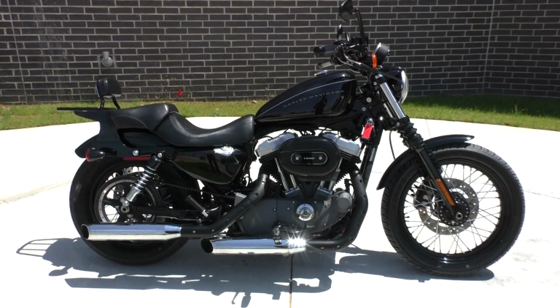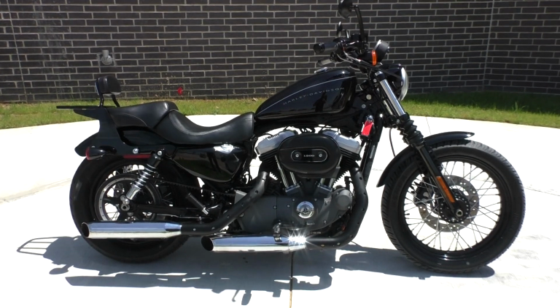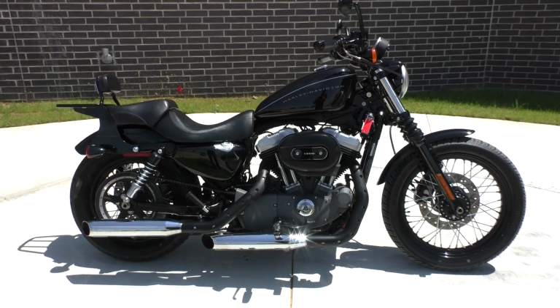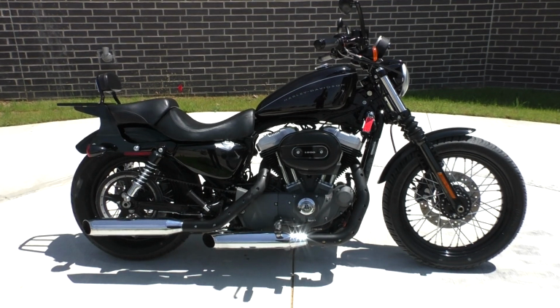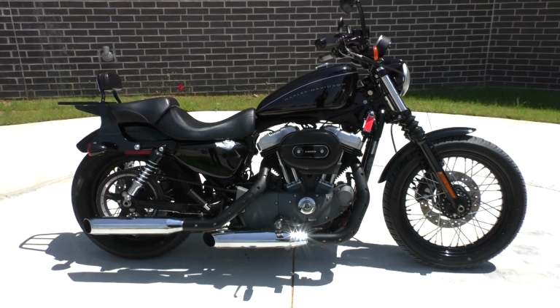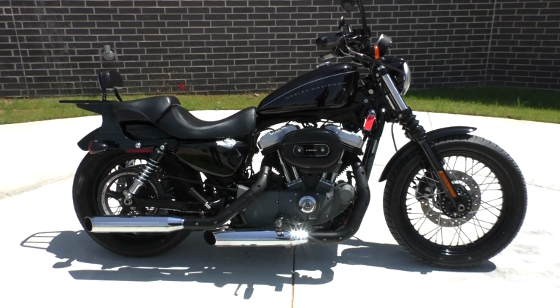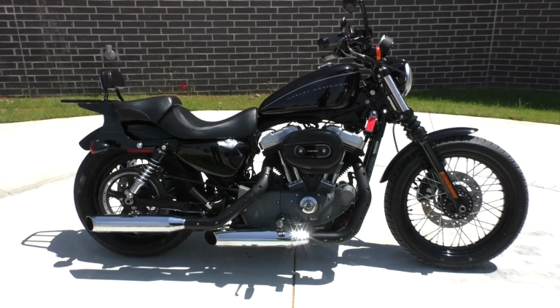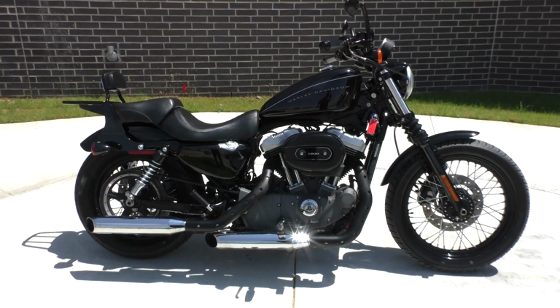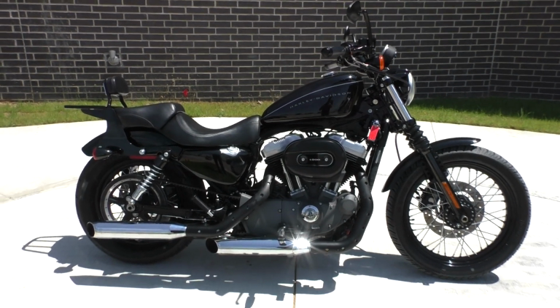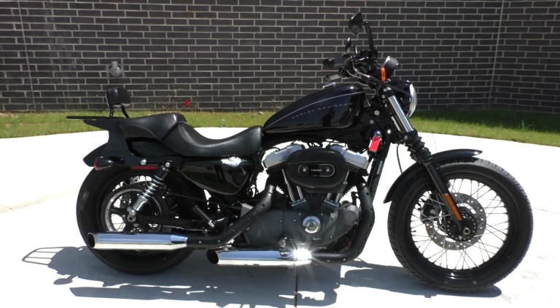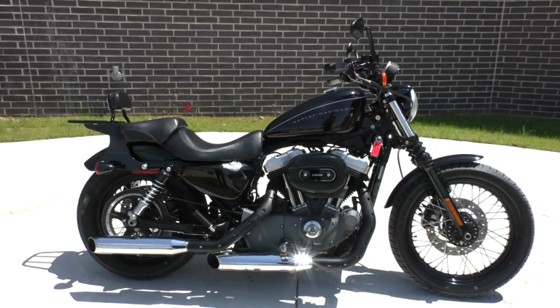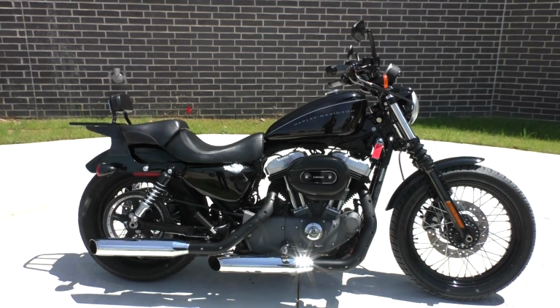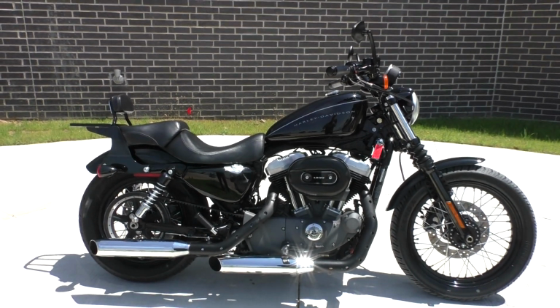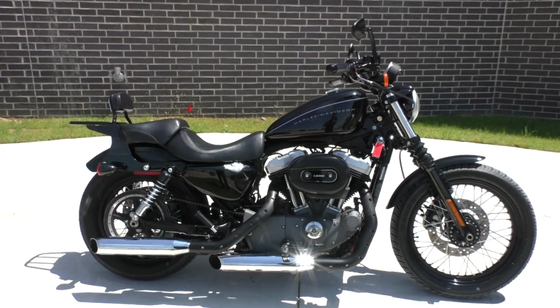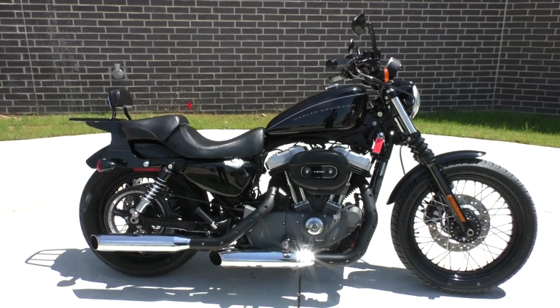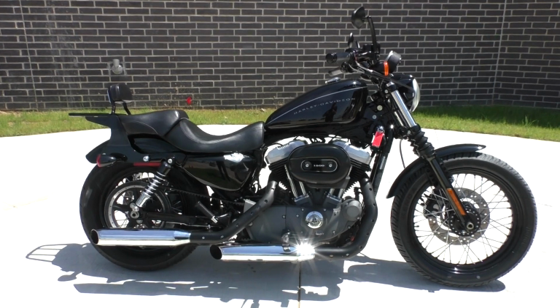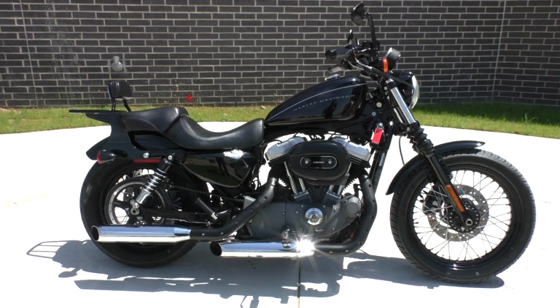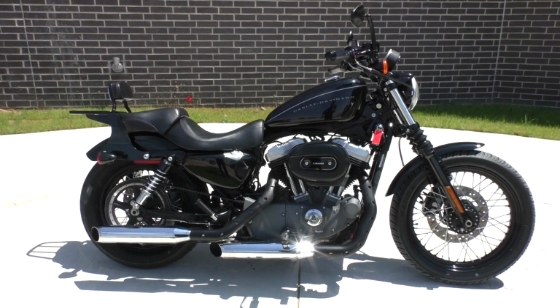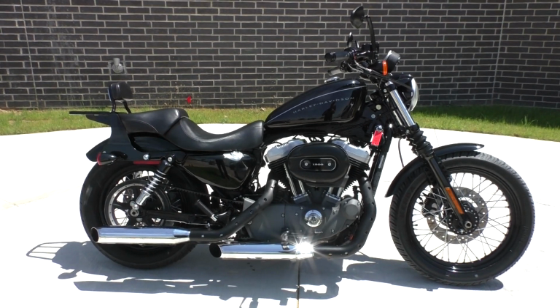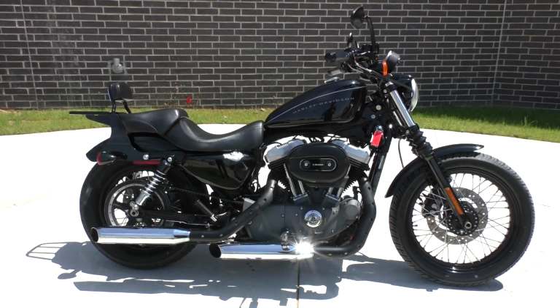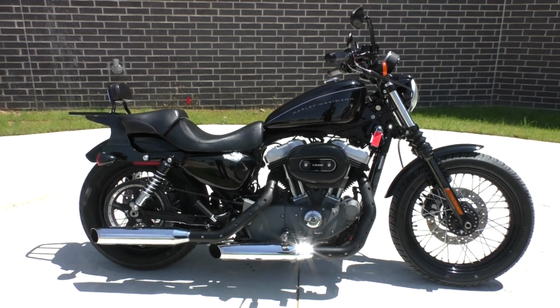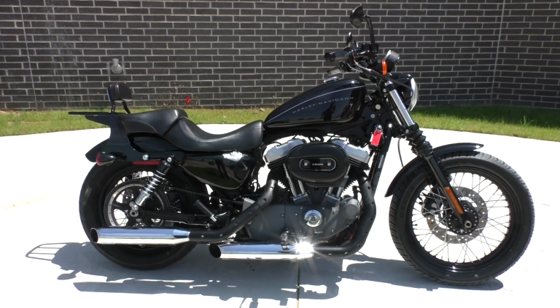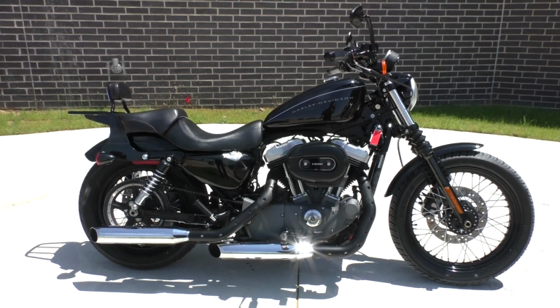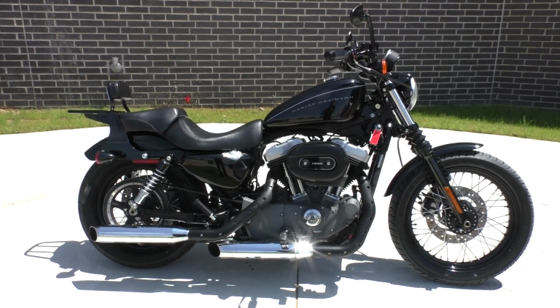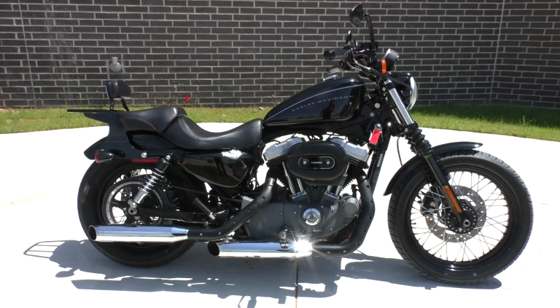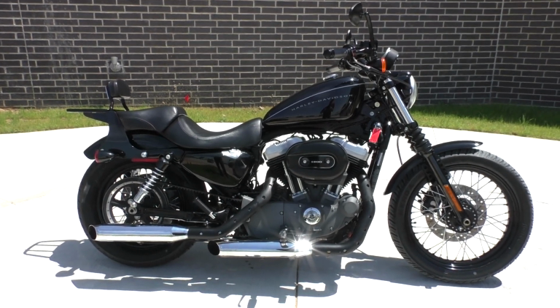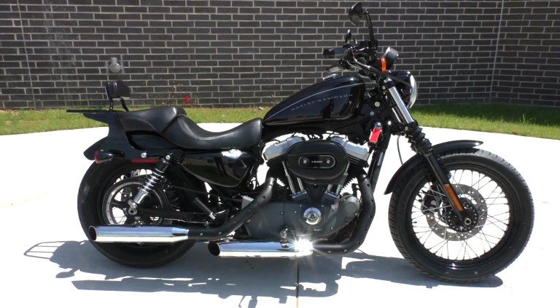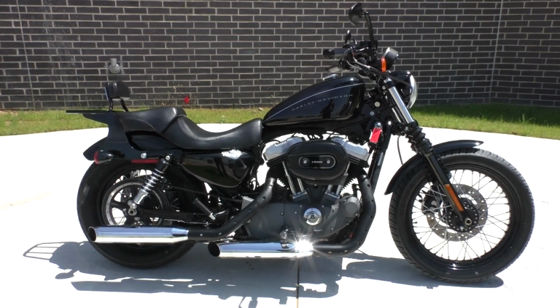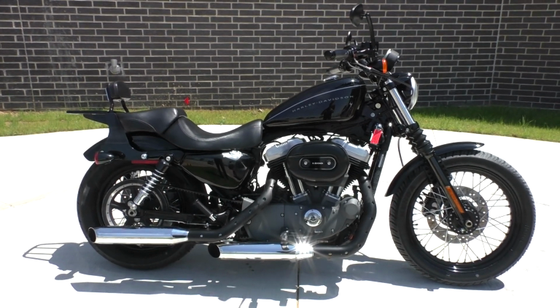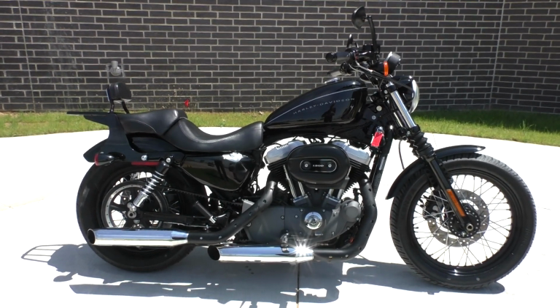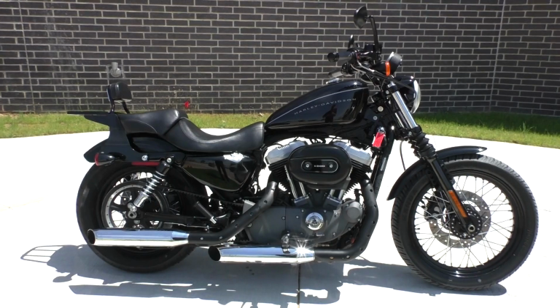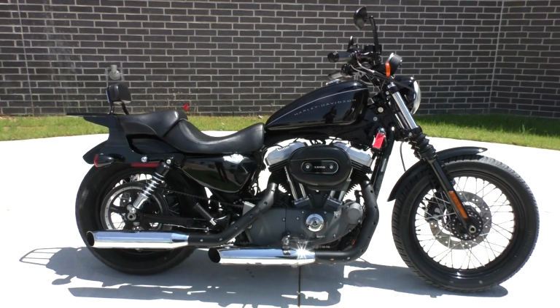What's going on guys? Nick here with American Motorcycle Trading Company in Bedford, Texas.